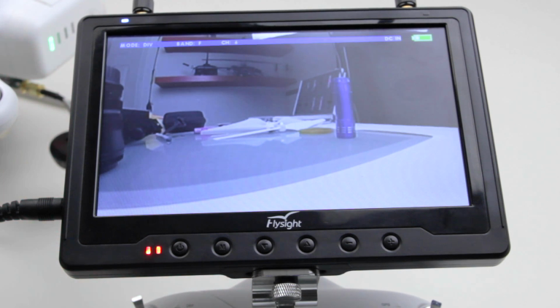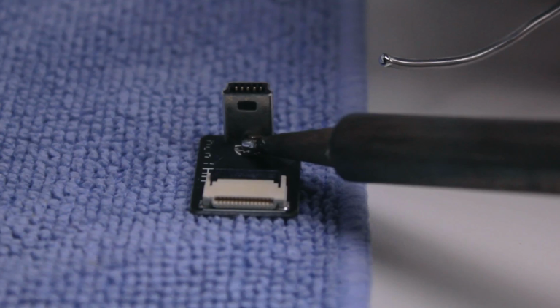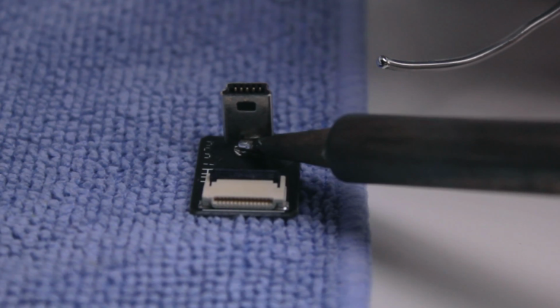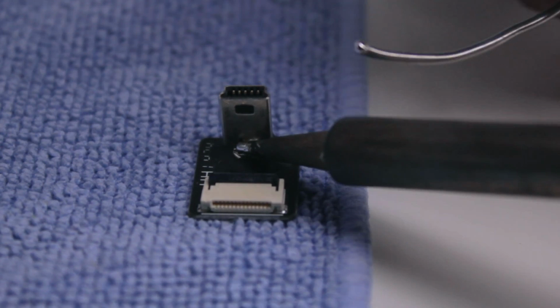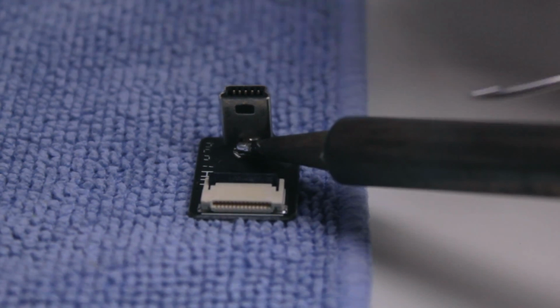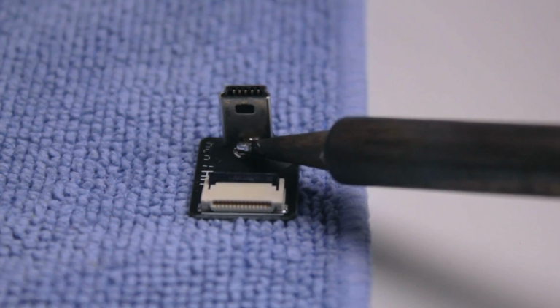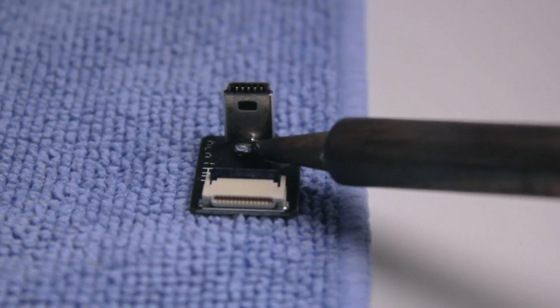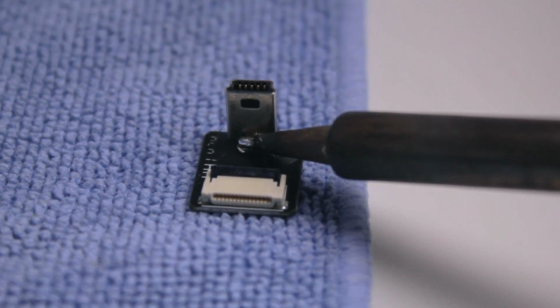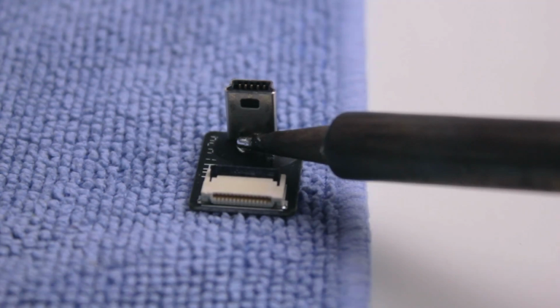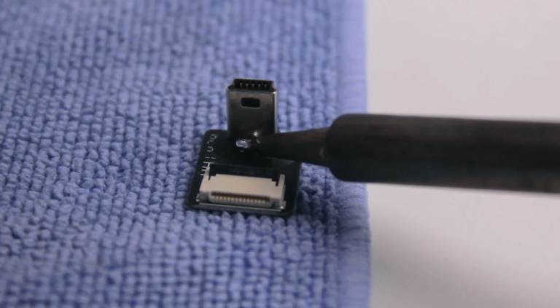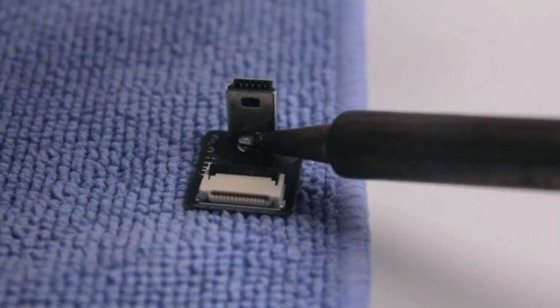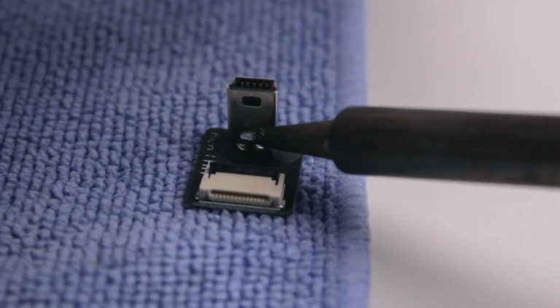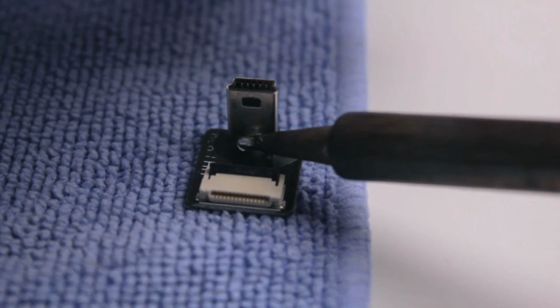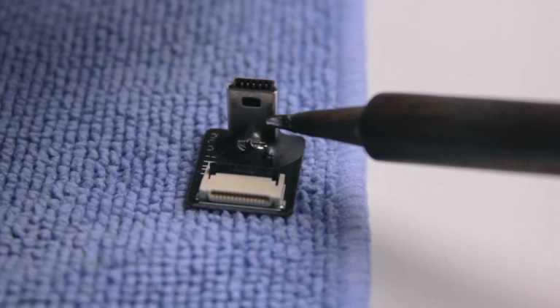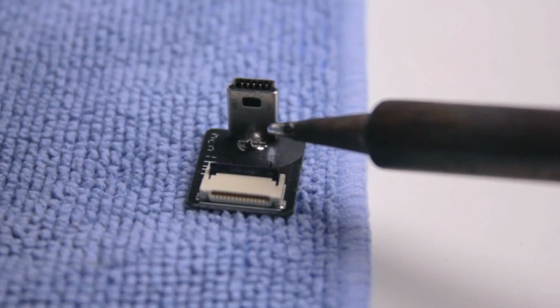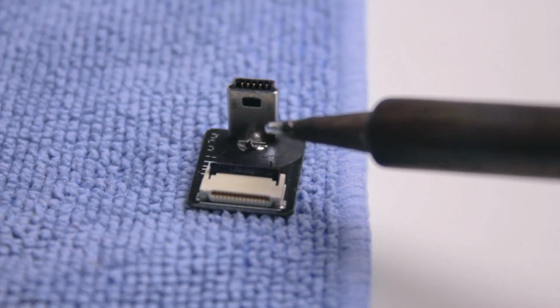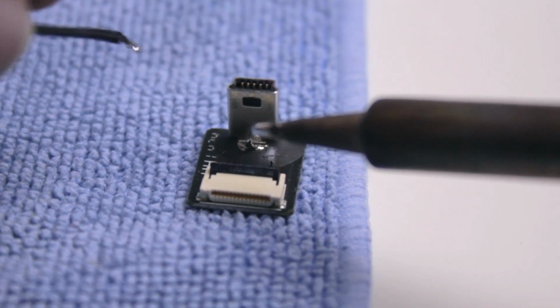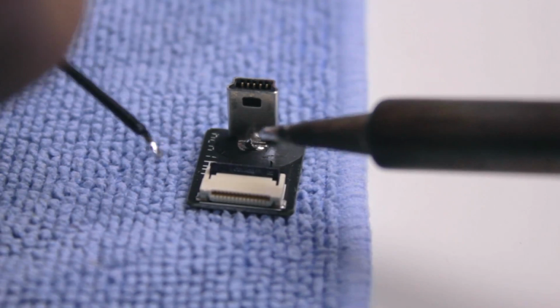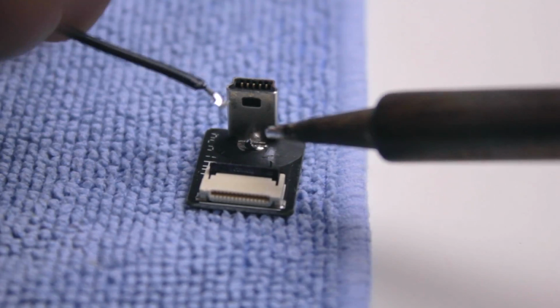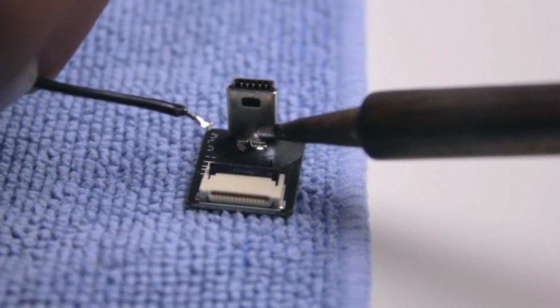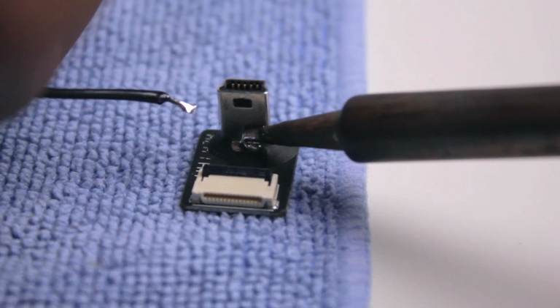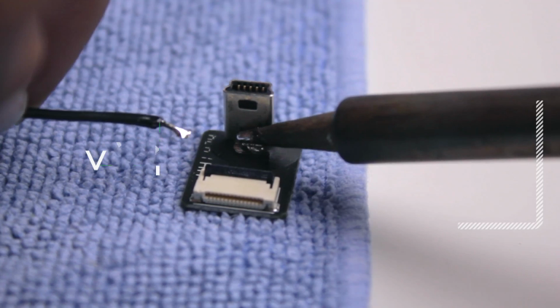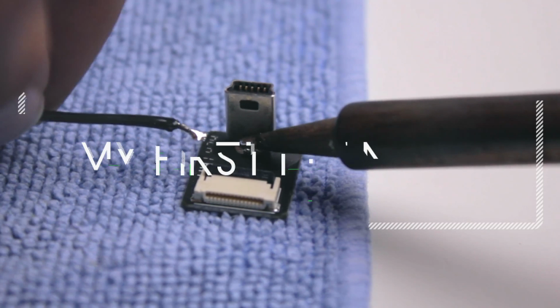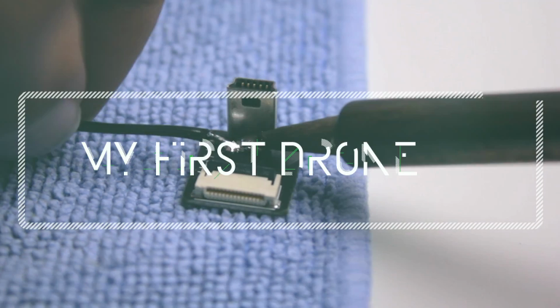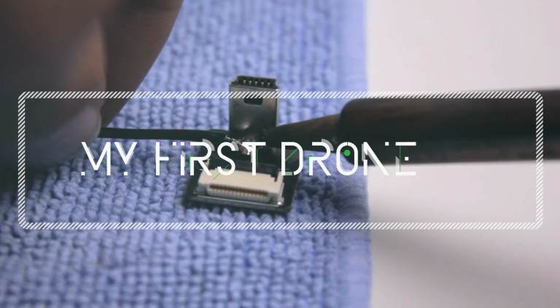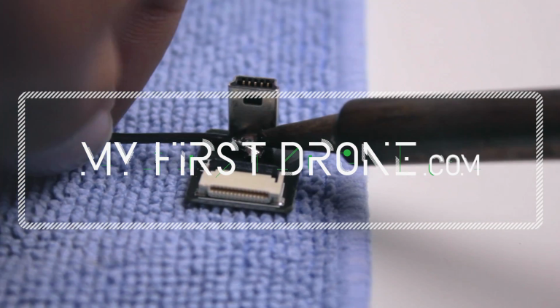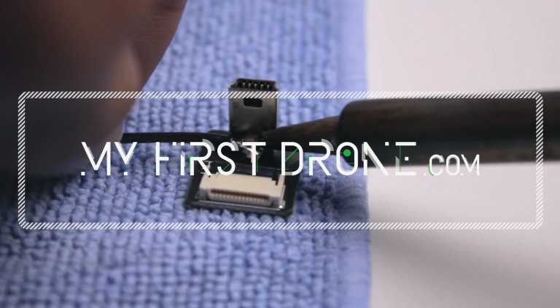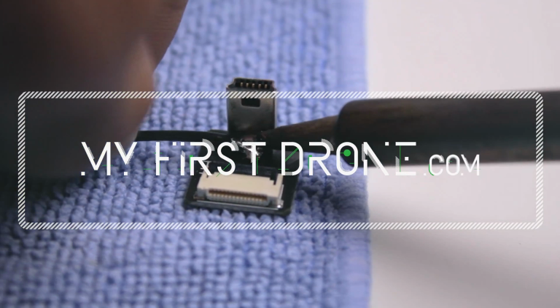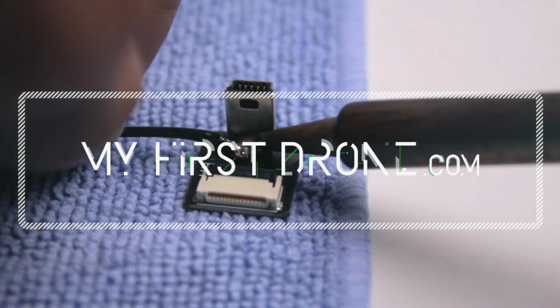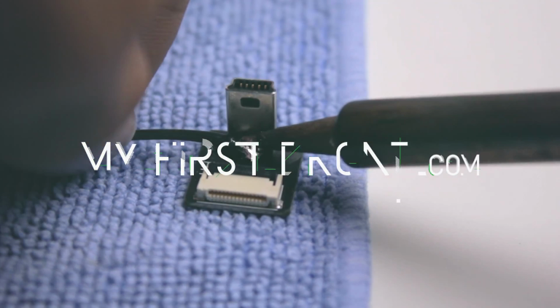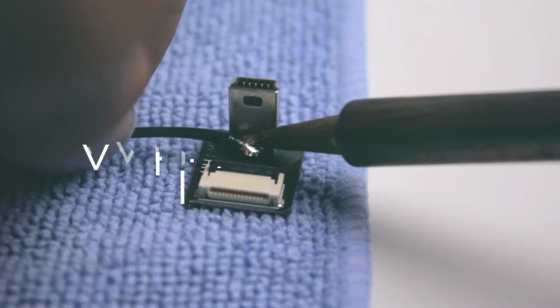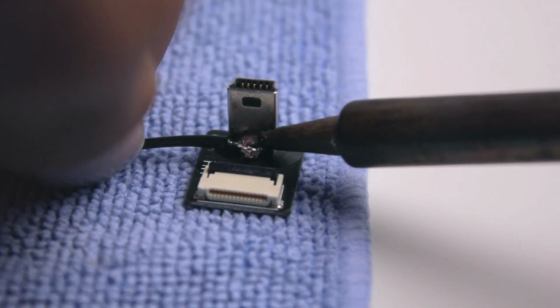In the next video I'm going to show you how you can completely remove video interference using a better method than the anti-interference board that DJI provides. But until then, this is Cory Smith with MyFirstDrone.com and I will see you in another video.